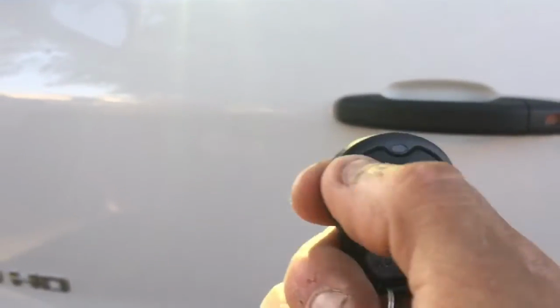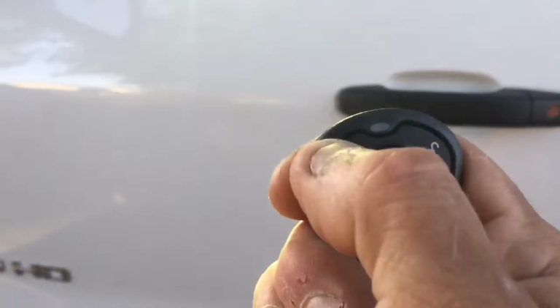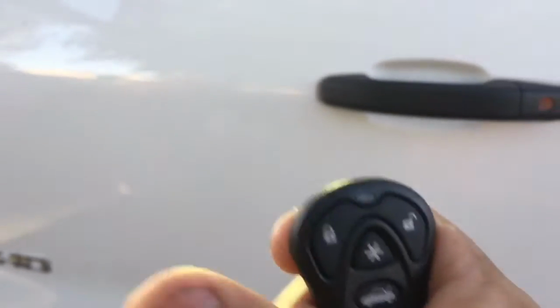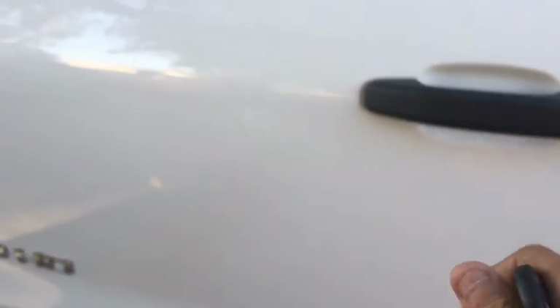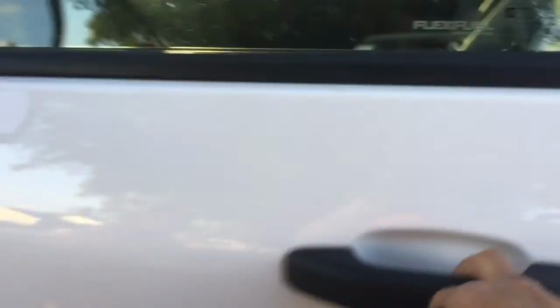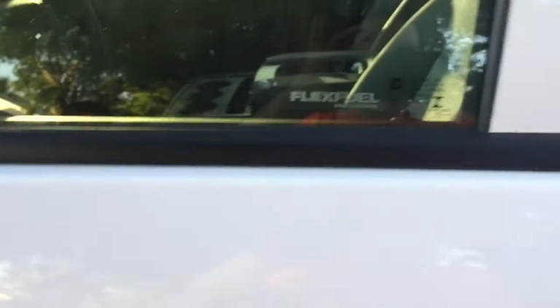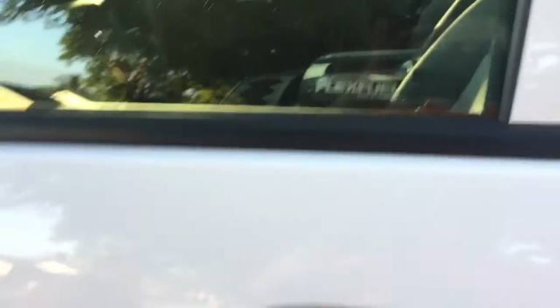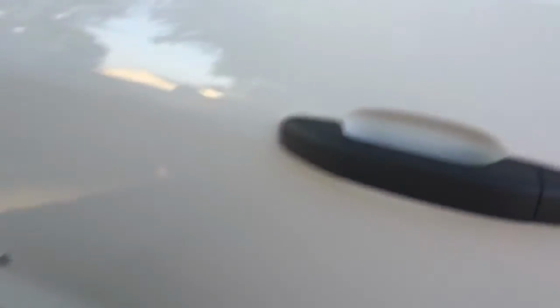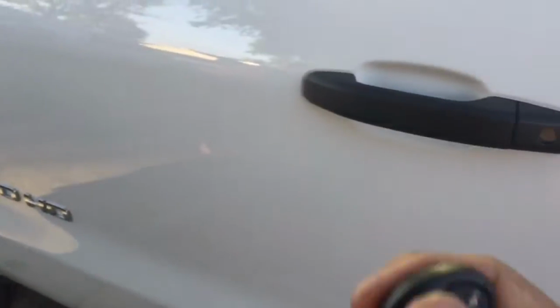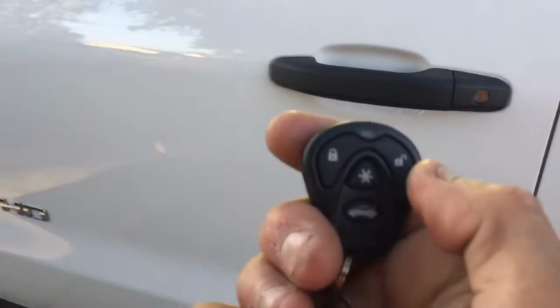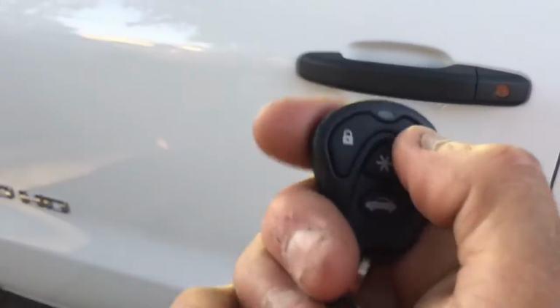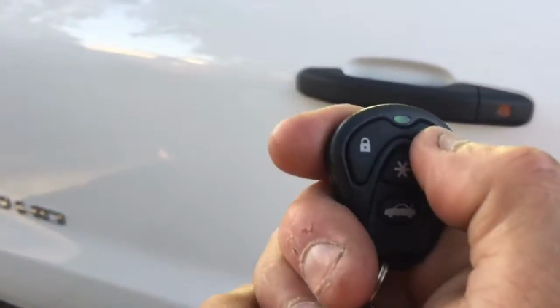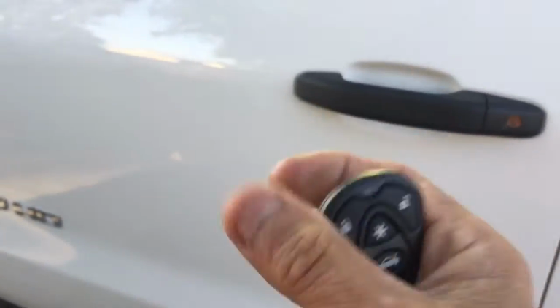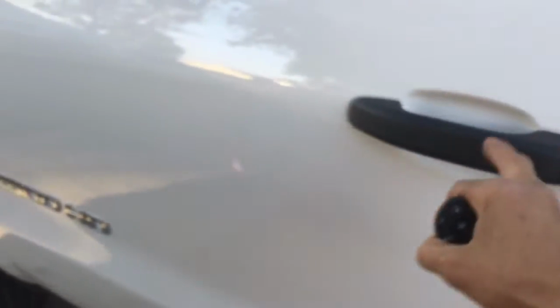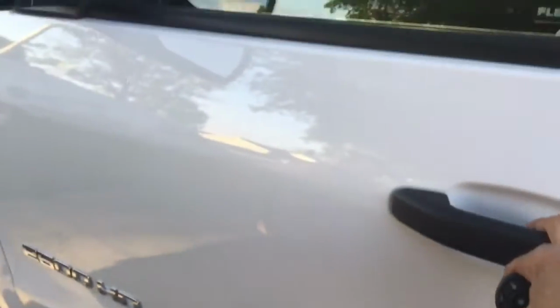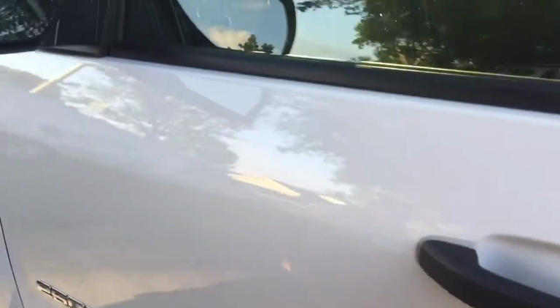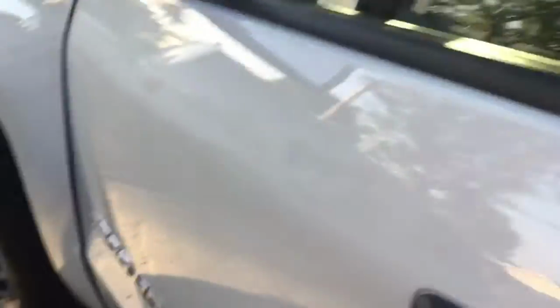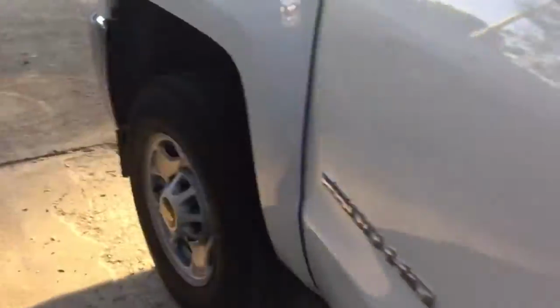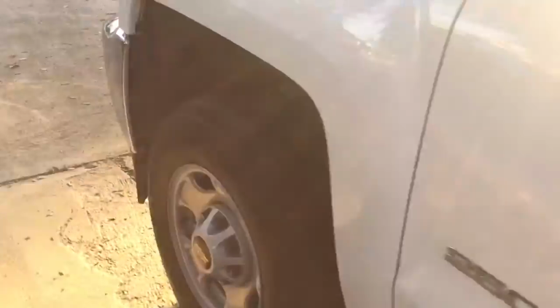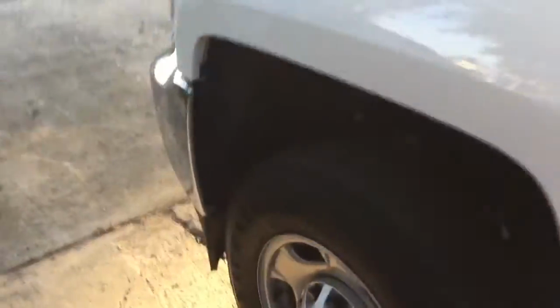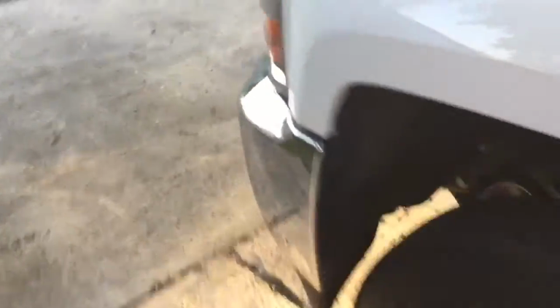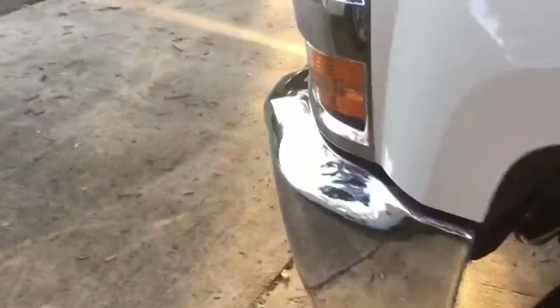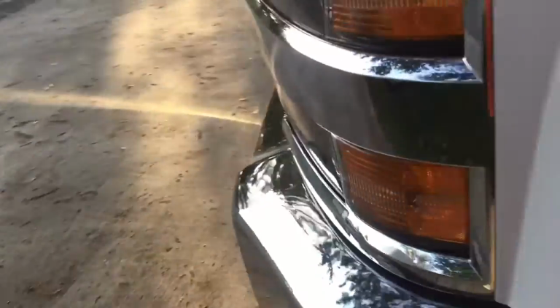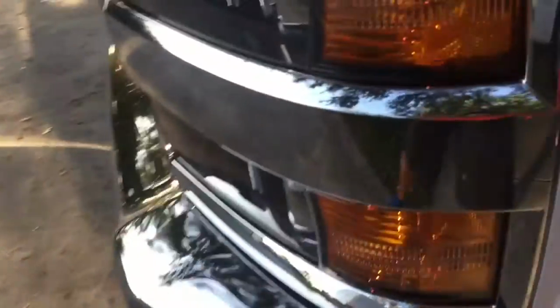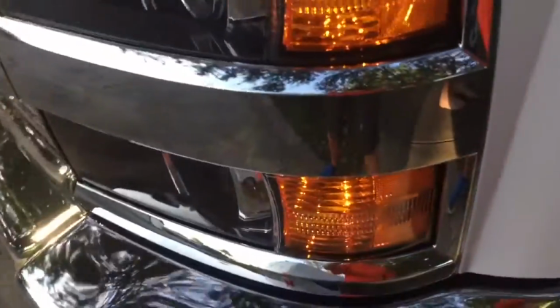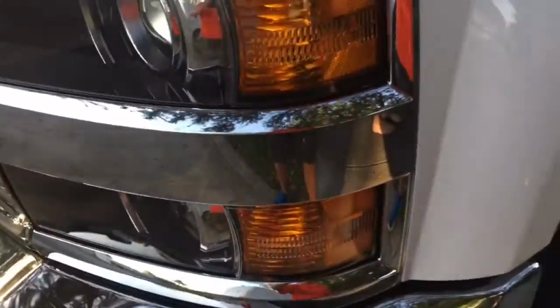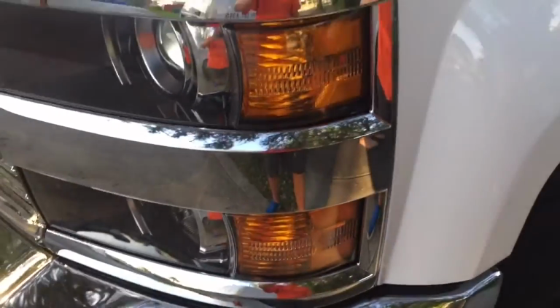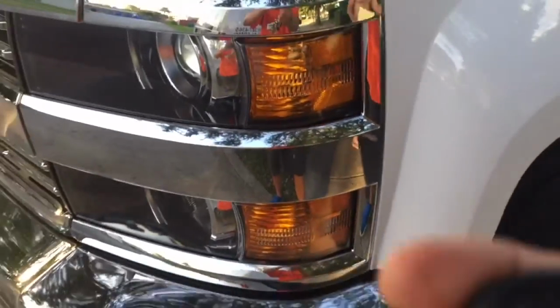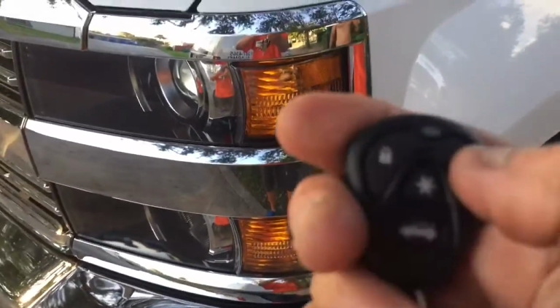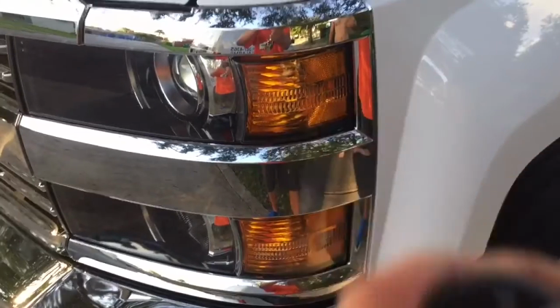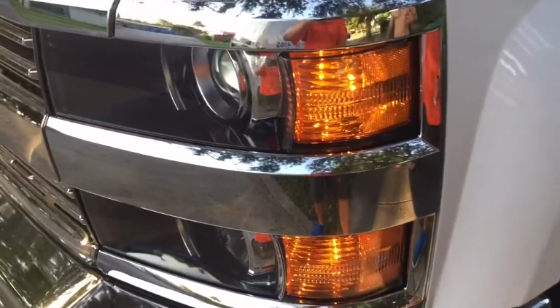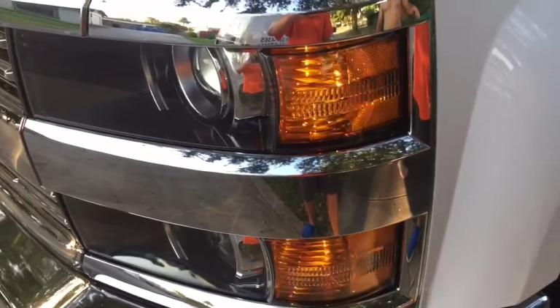To arm the alarm, you're going to hit lock — that locks your doors. To disarm the alarm, you're going to hit unlock. It unlocks all the doors and flashes your lights twice. One flash means it's armed, and when you hit unlock it will flash them twice.